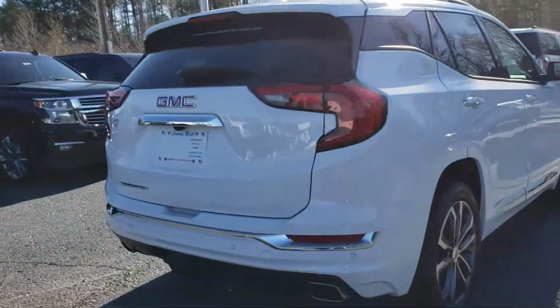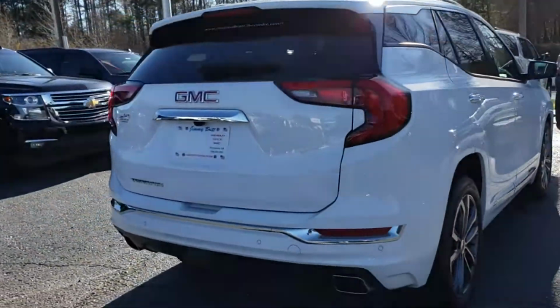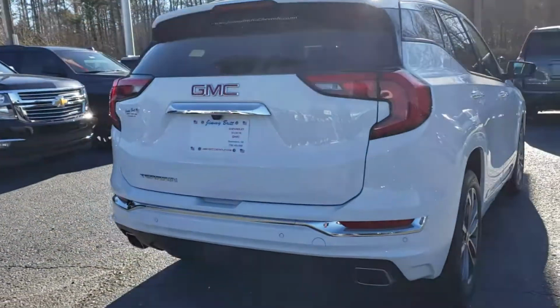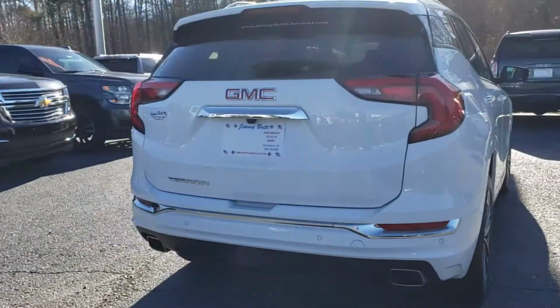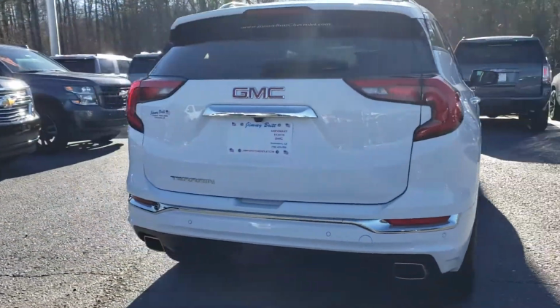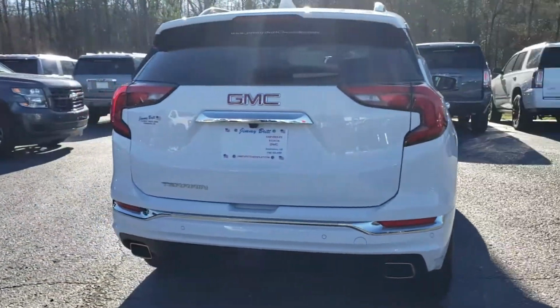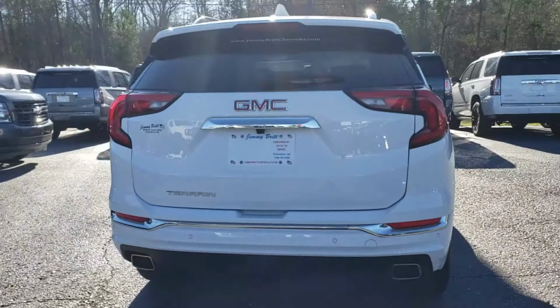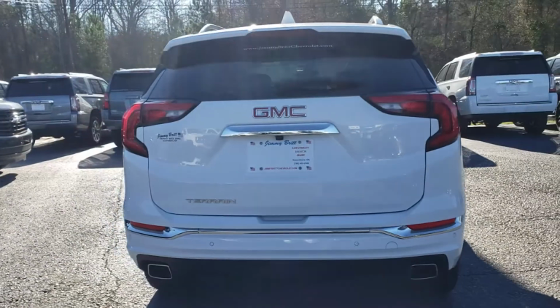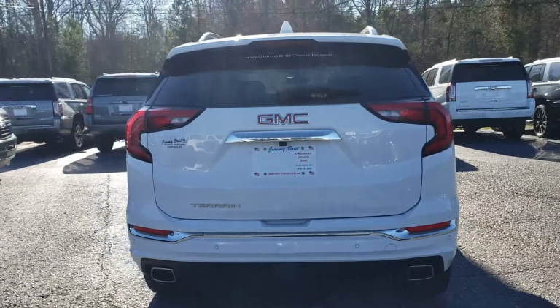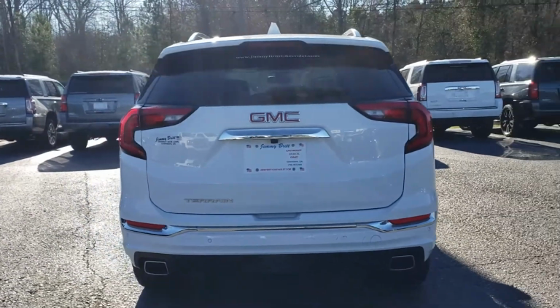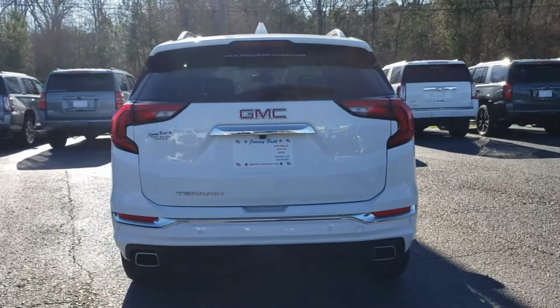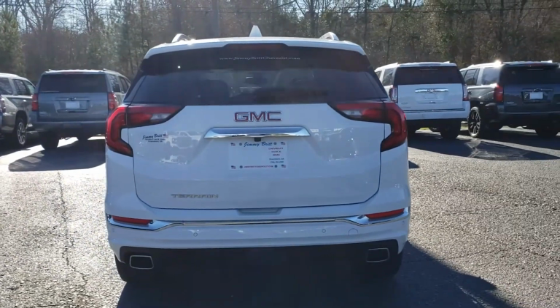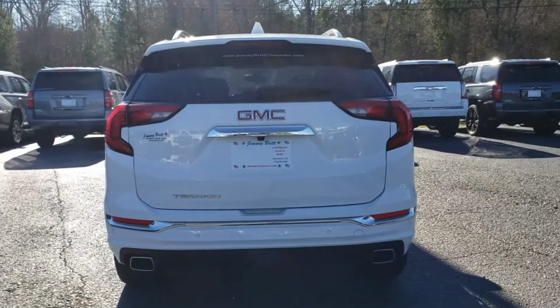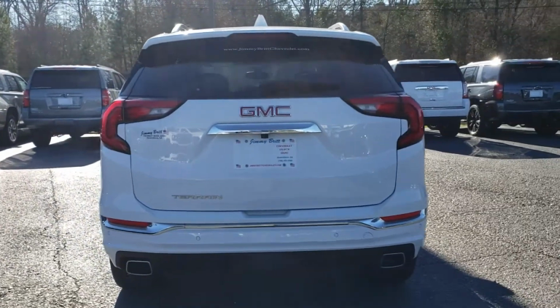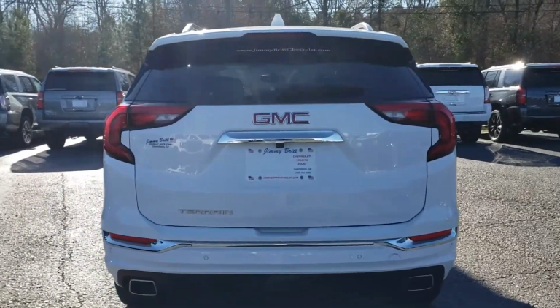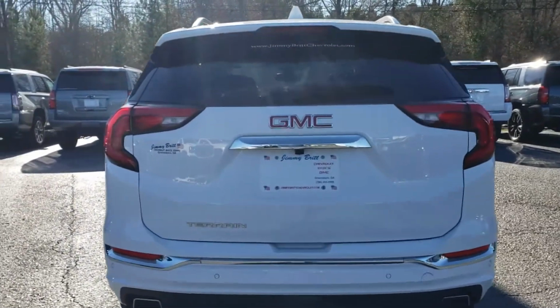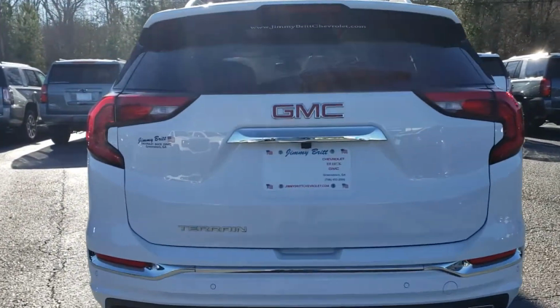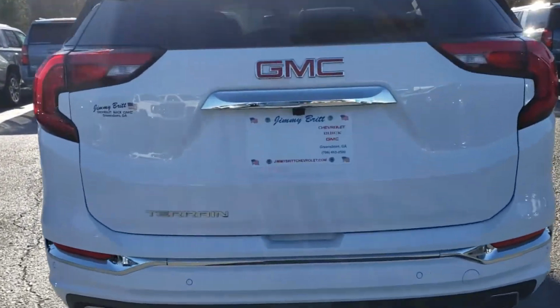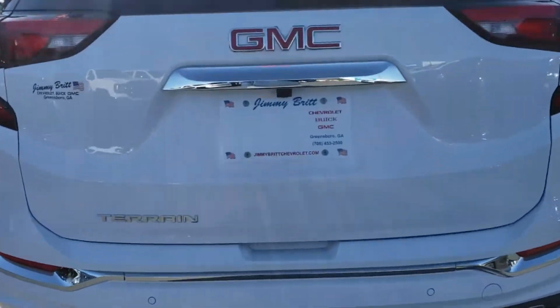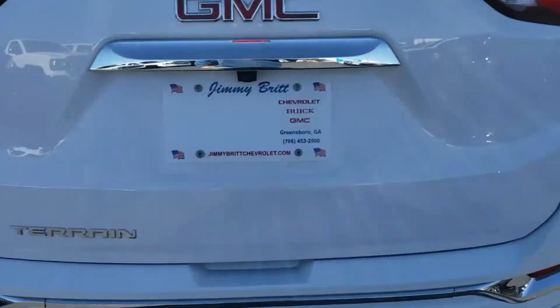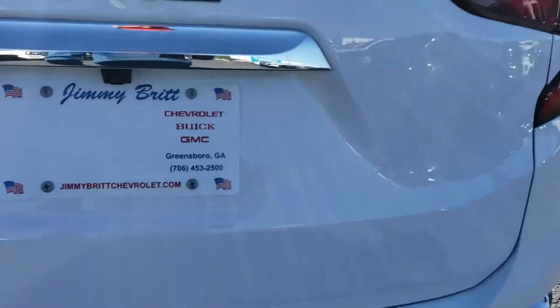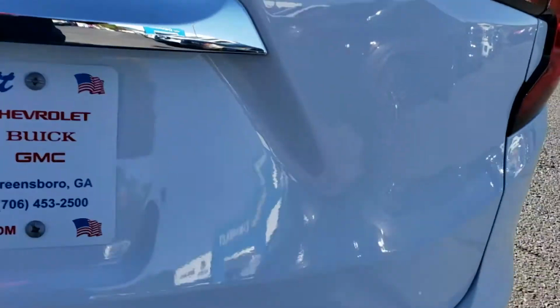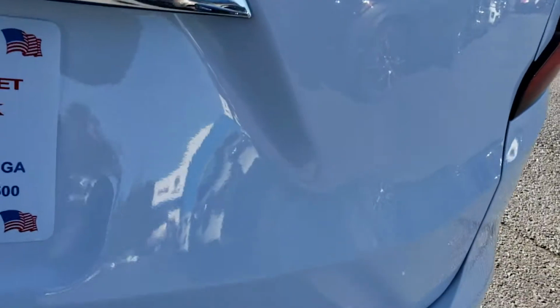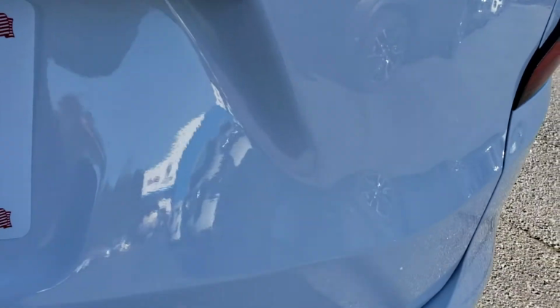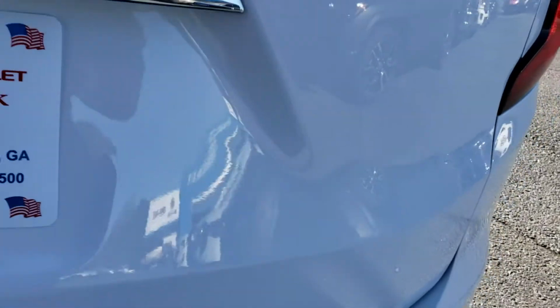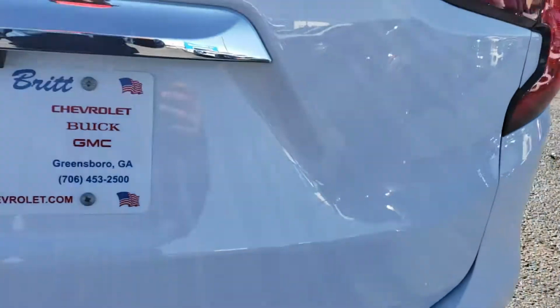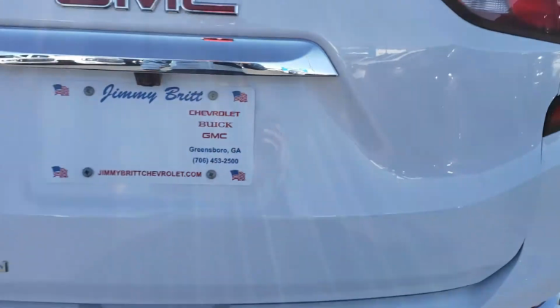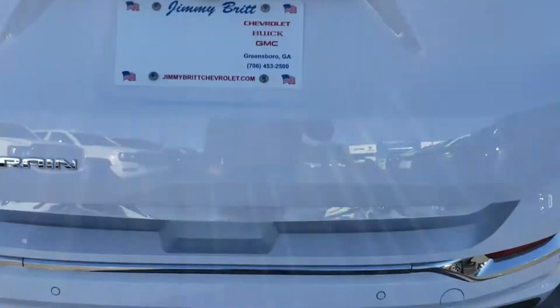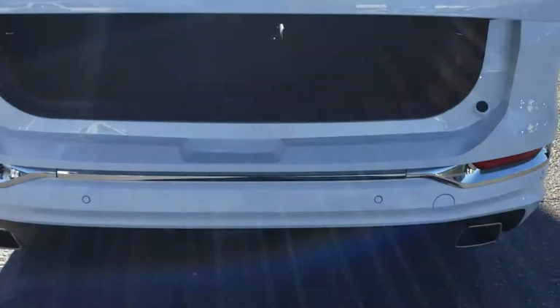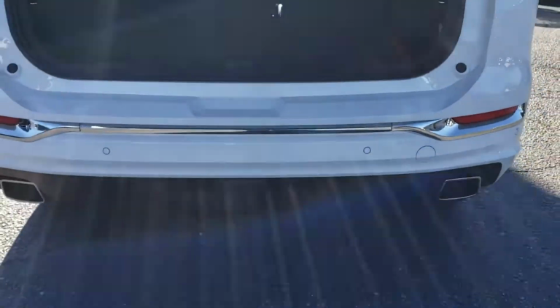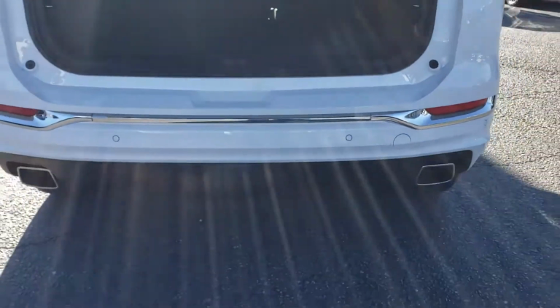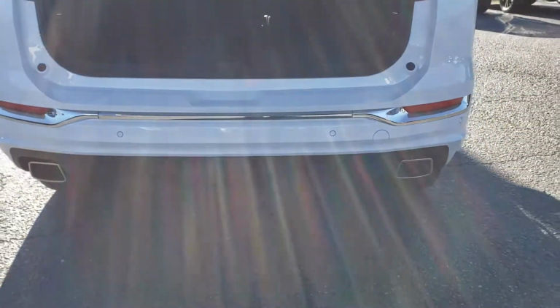It's a 2-liter turbocharged engine — pretty peppy. You can actually see your tow hitch covered down there.